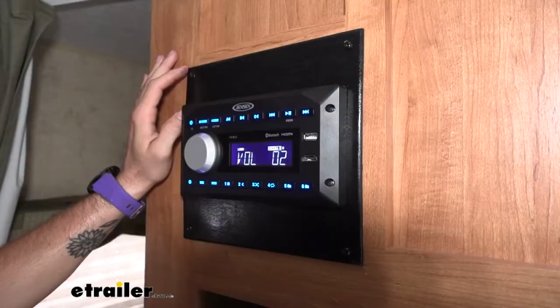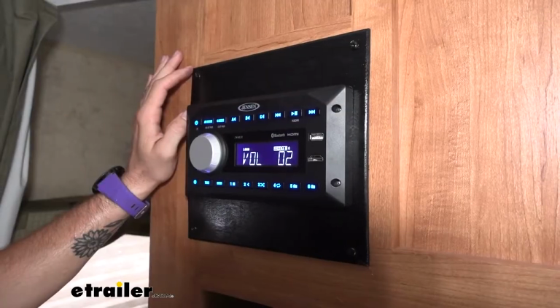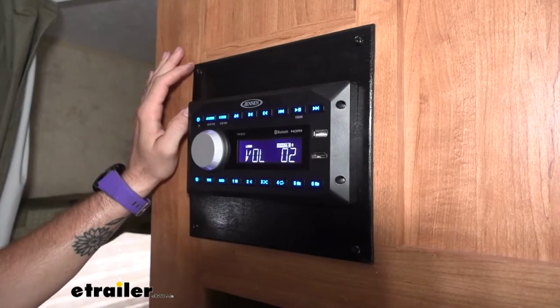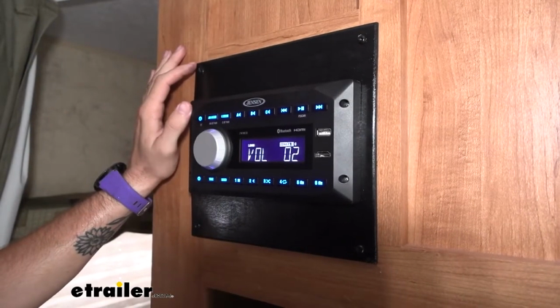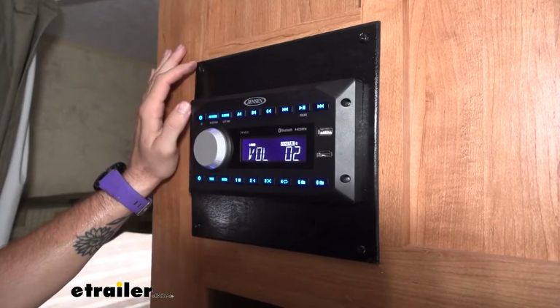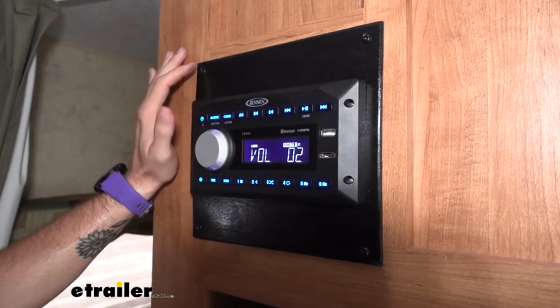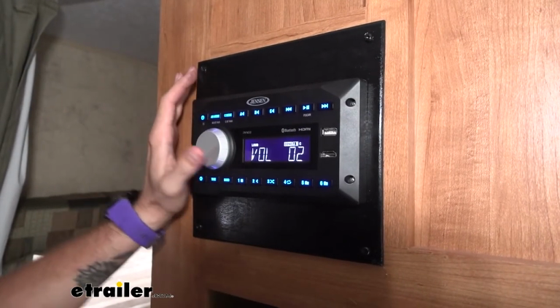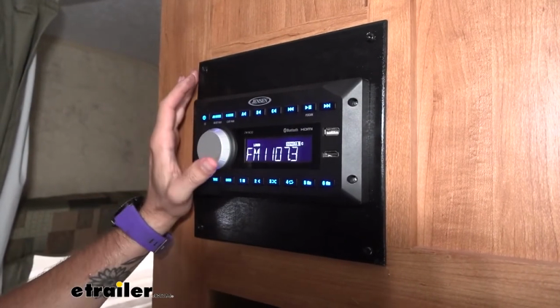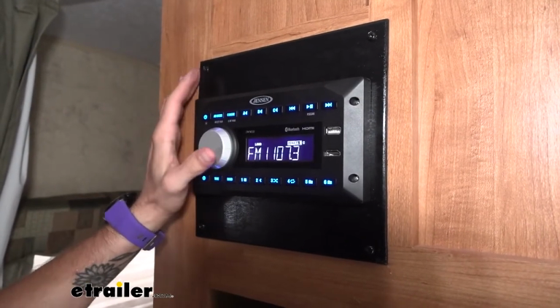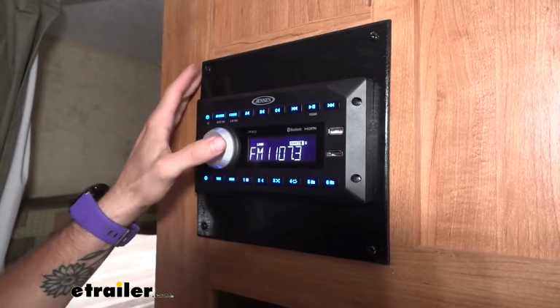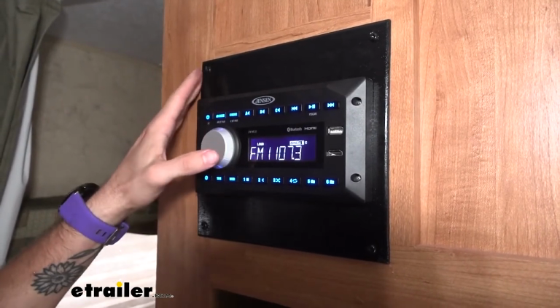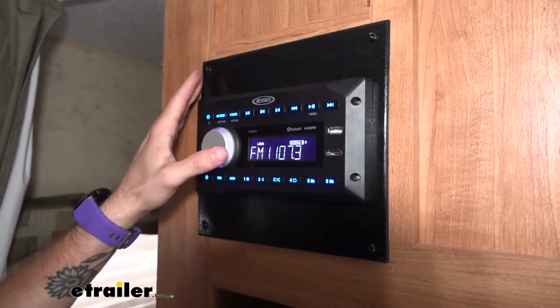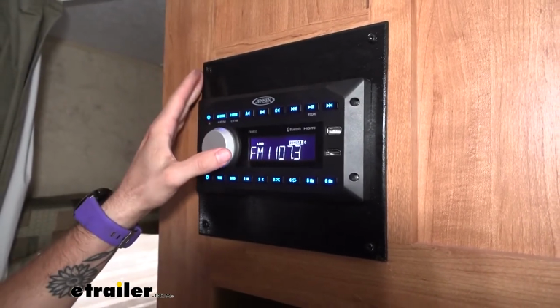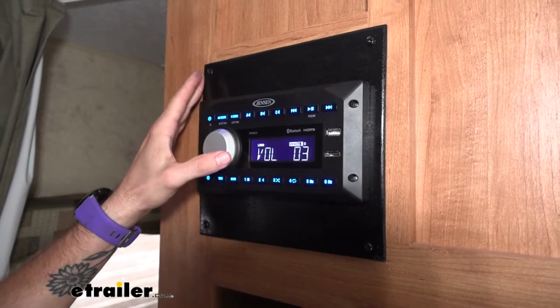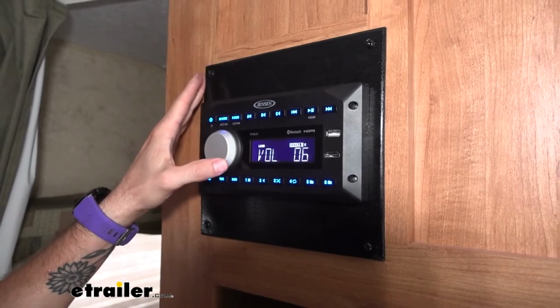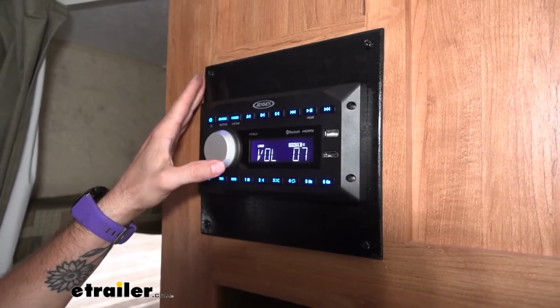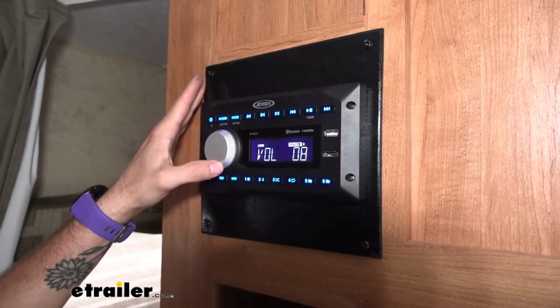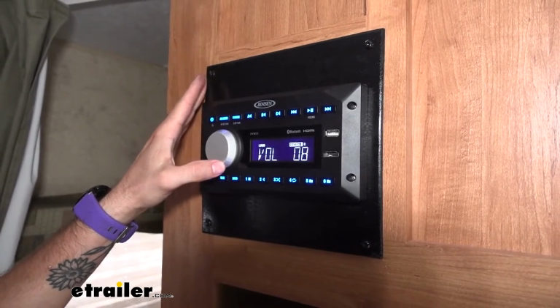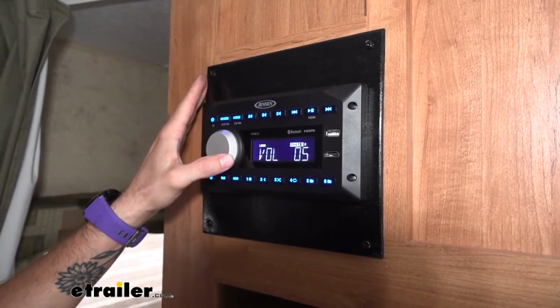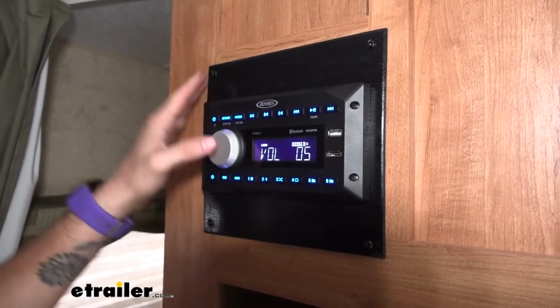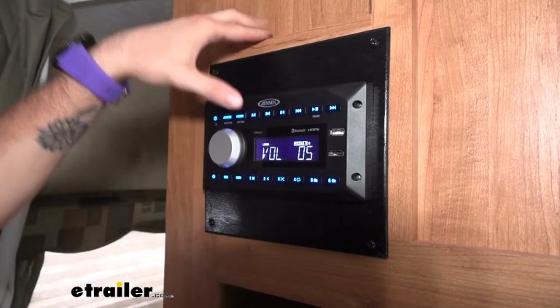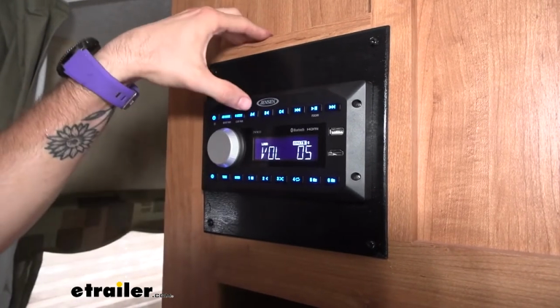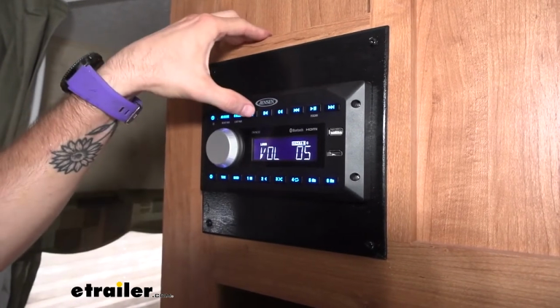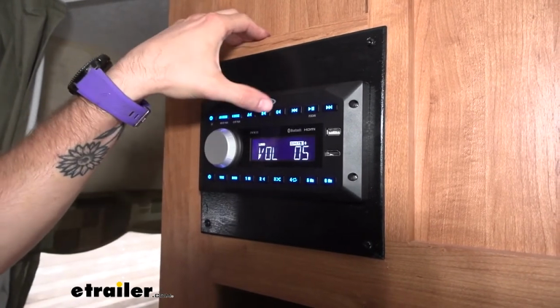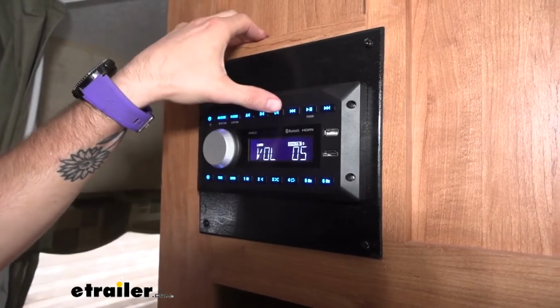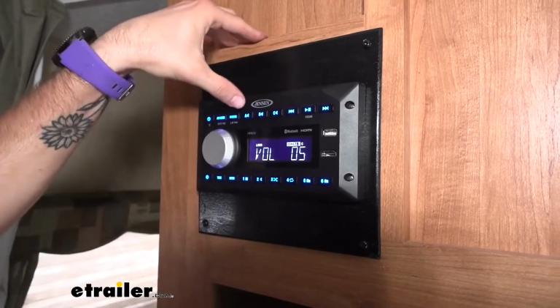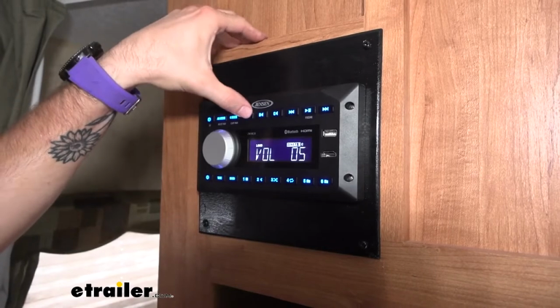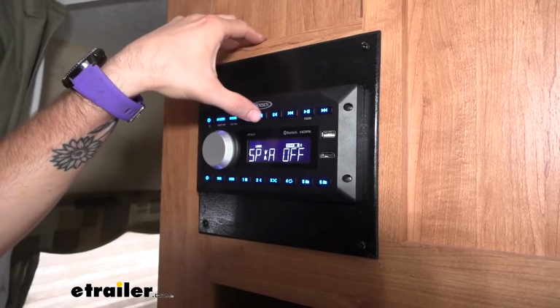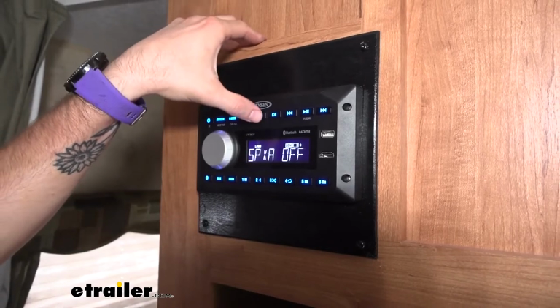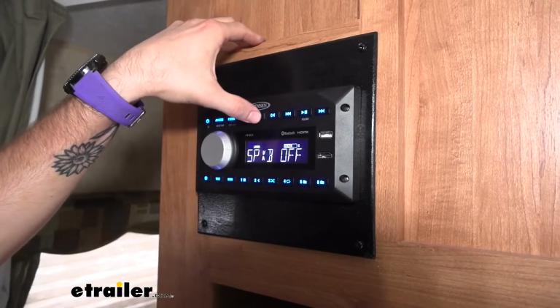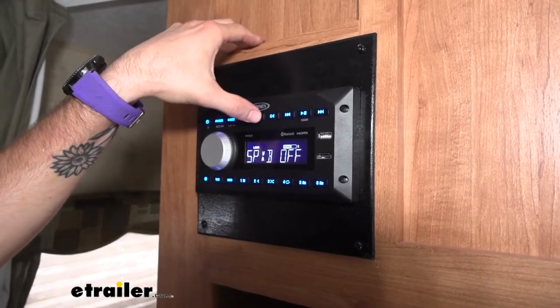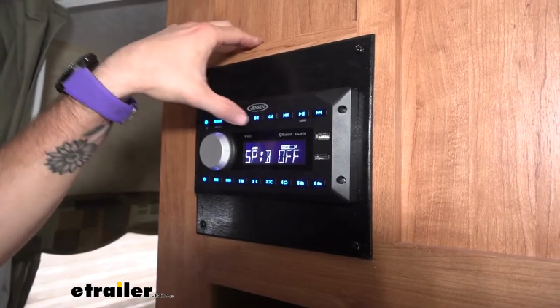So the Jensen RV stereo system is your standard AM-FM stereo with a few extra features. You can switch between three different zones, easily turning them on or off.